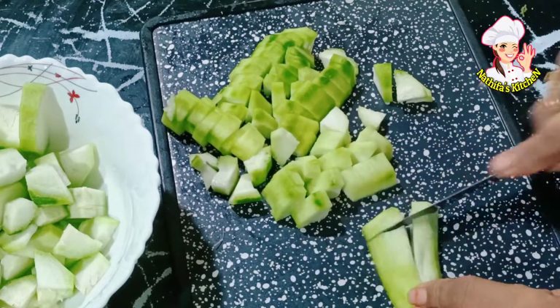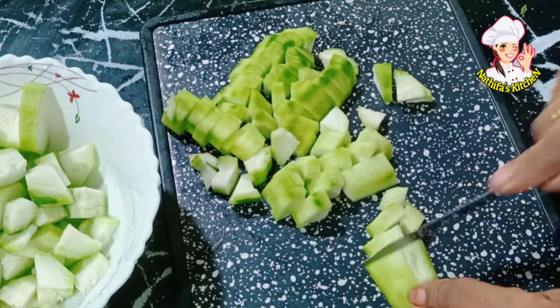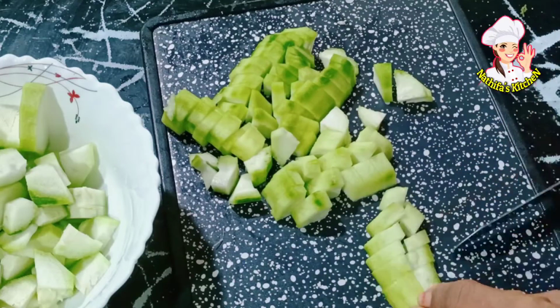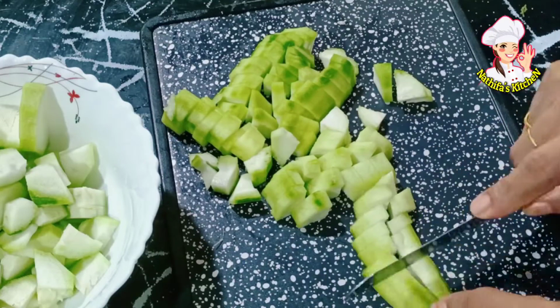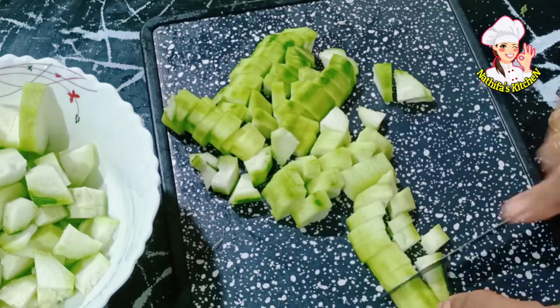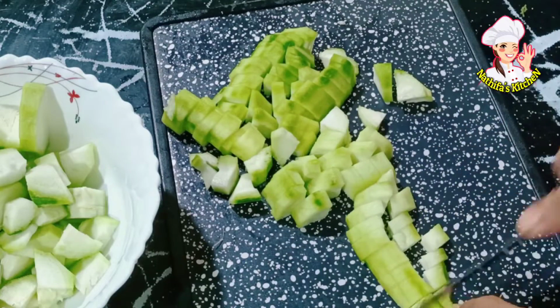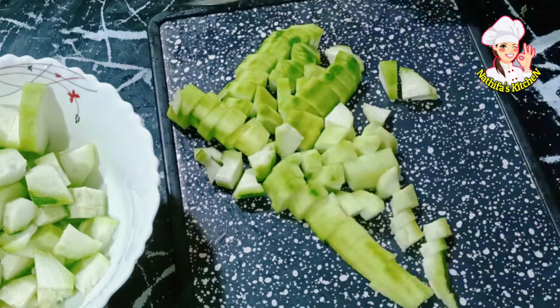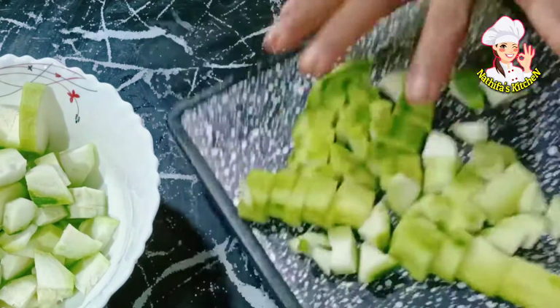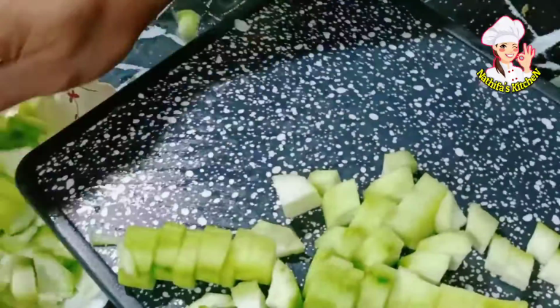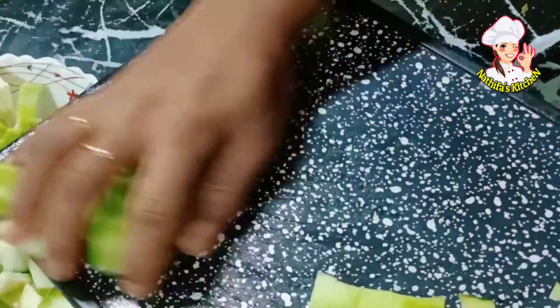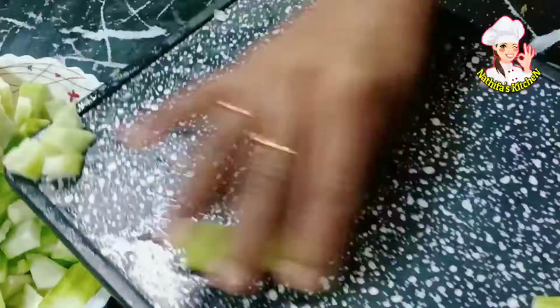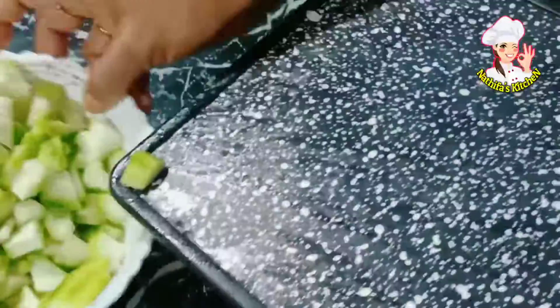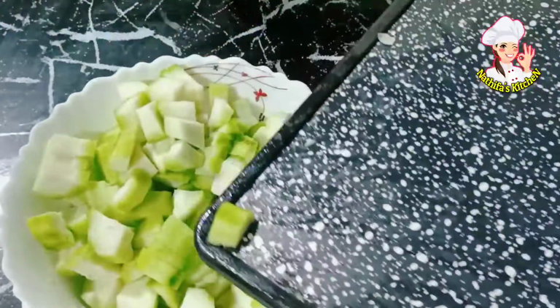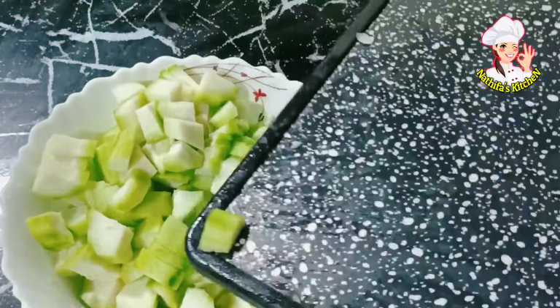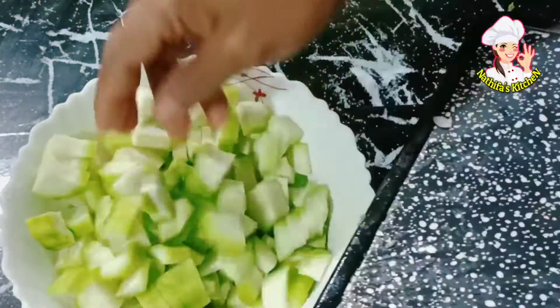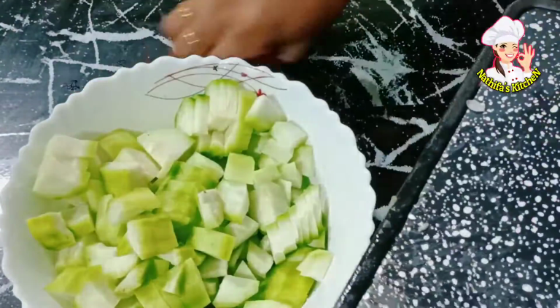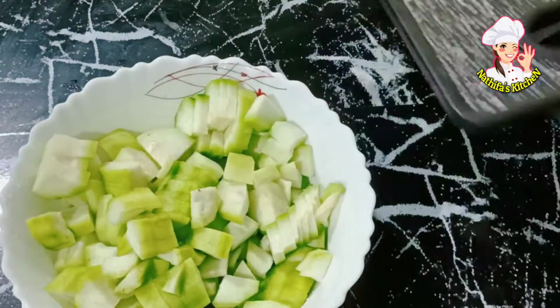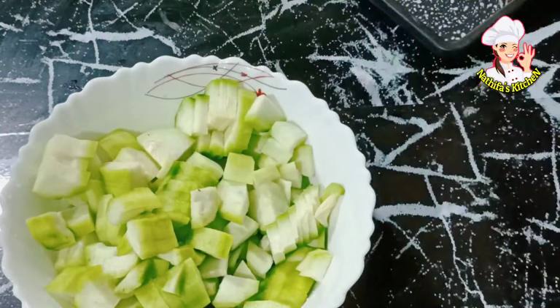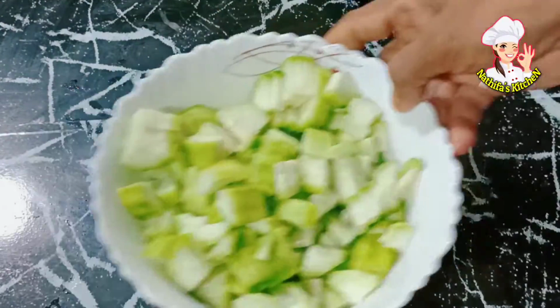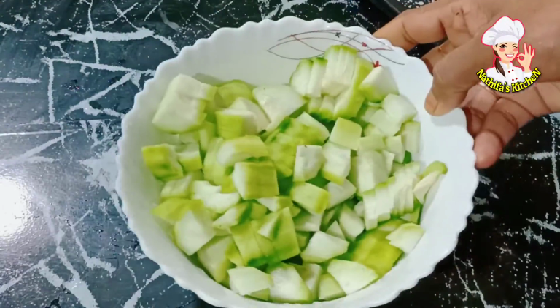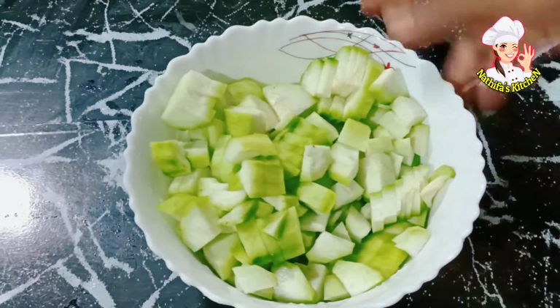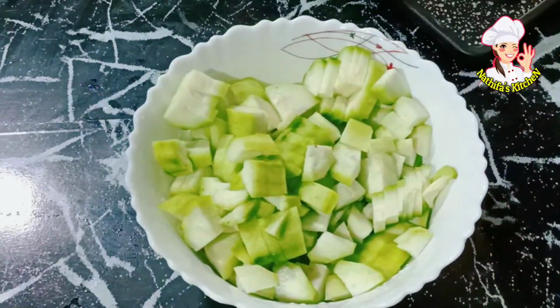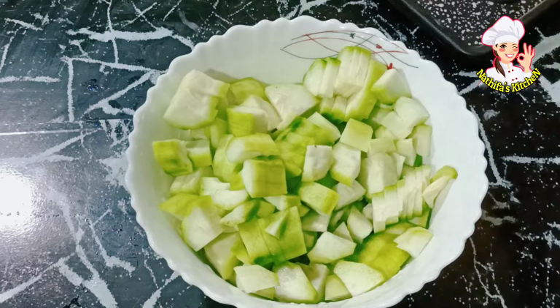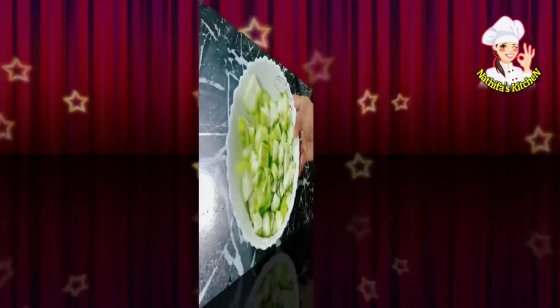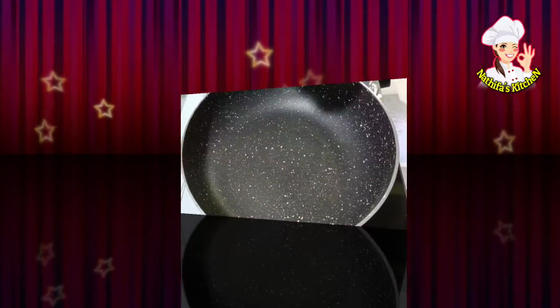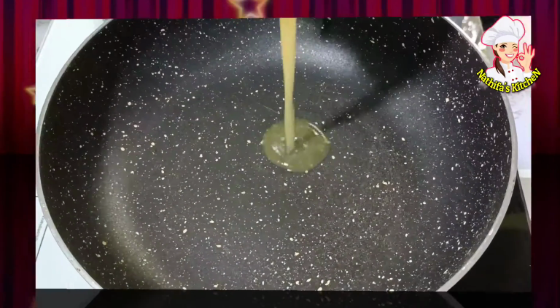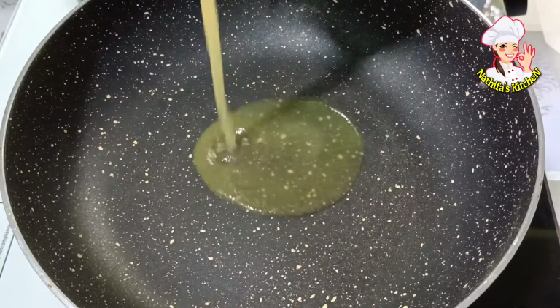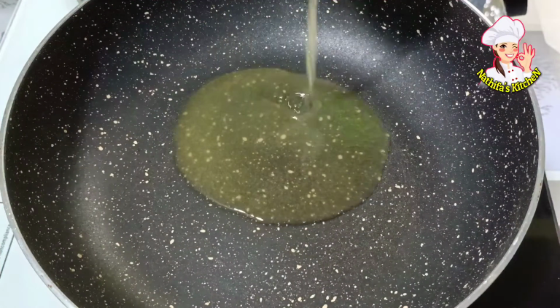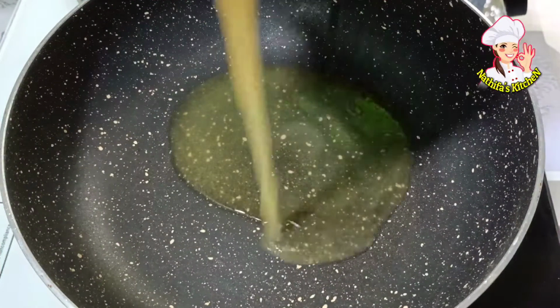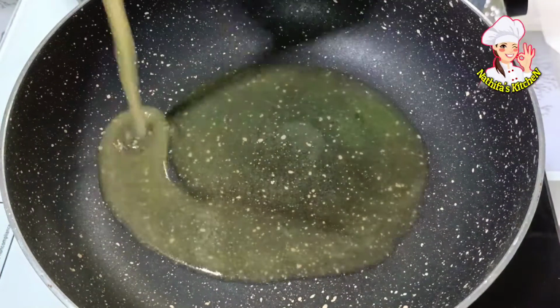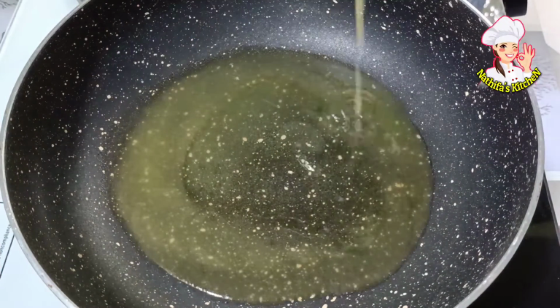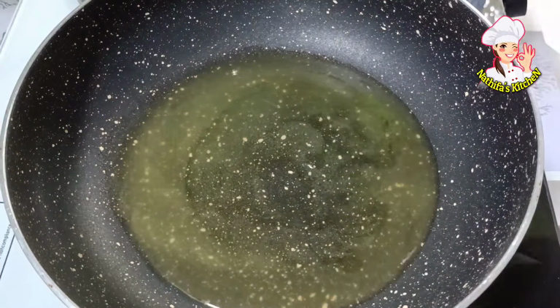We will mix in the soup. It is great to mix in the soup. Let's come and enjoy the soup. Please mix in the soup.